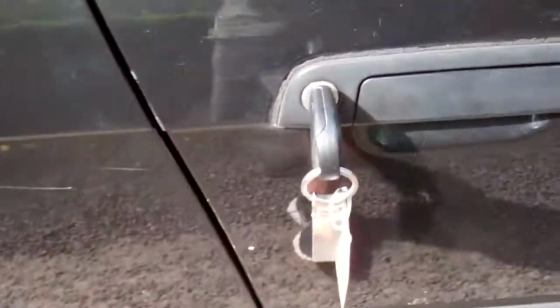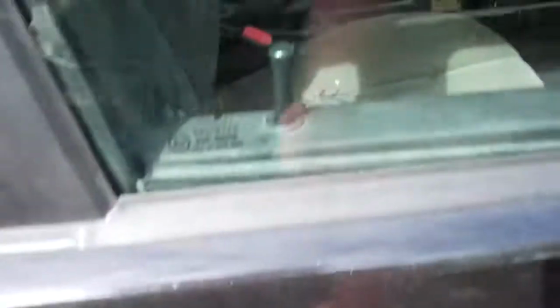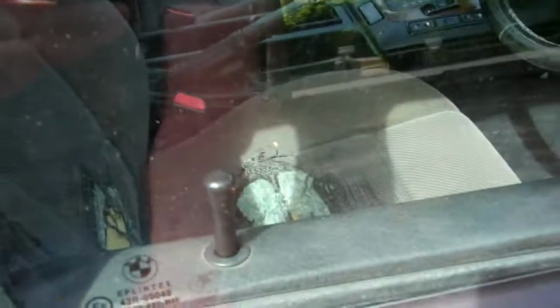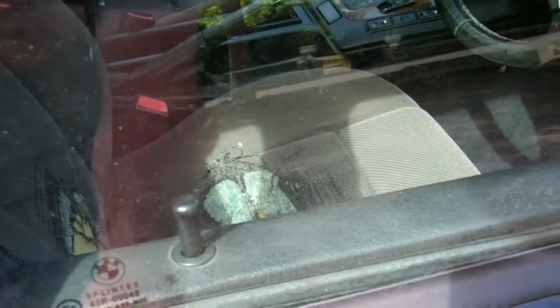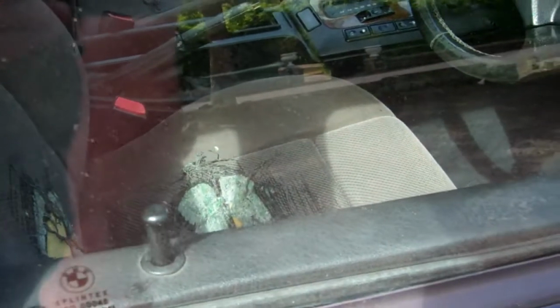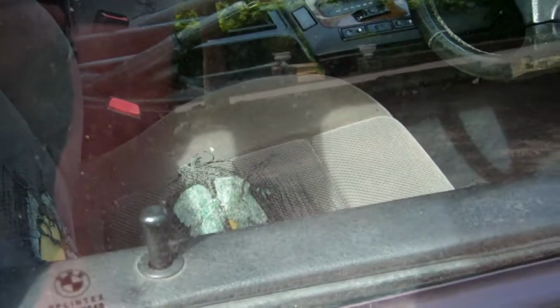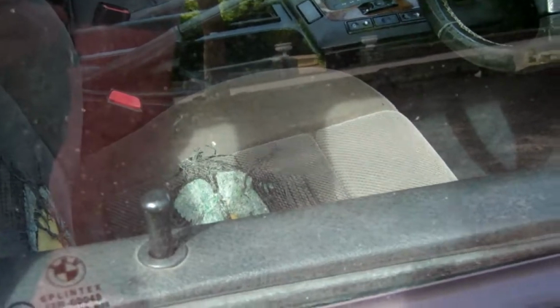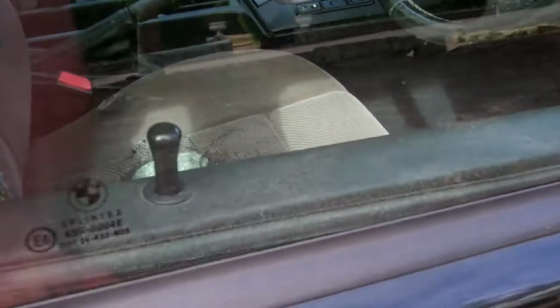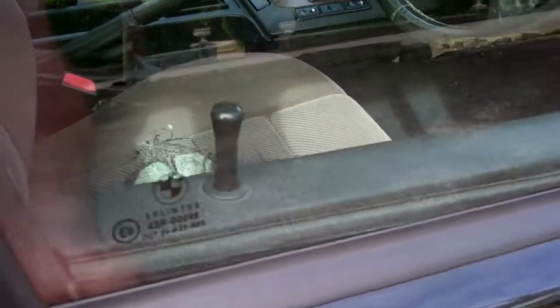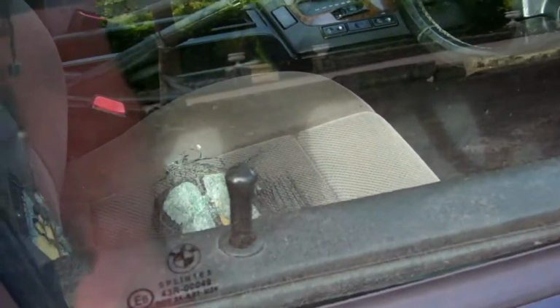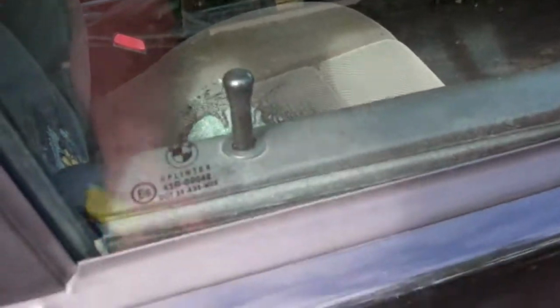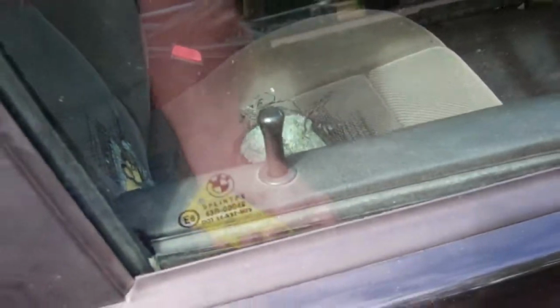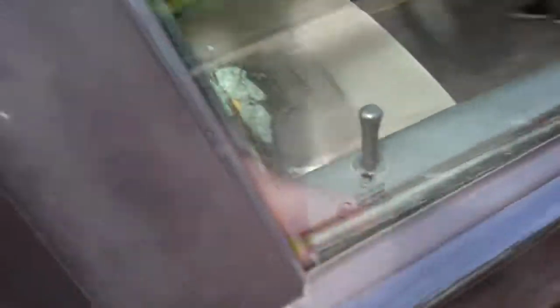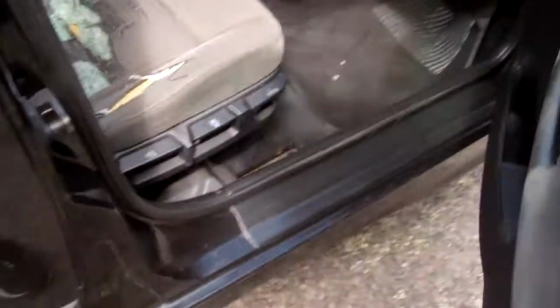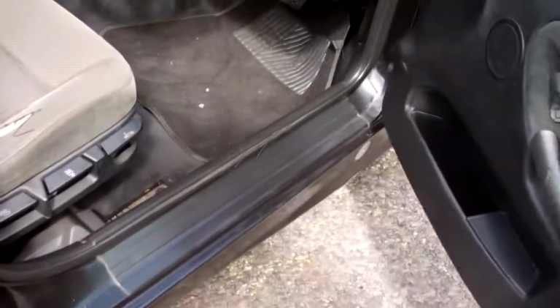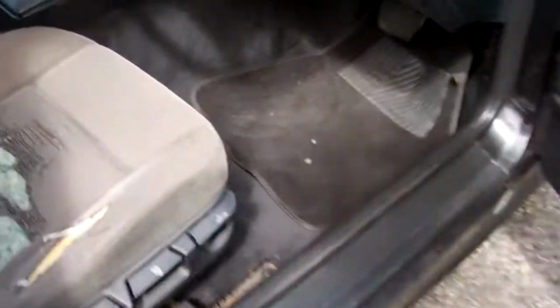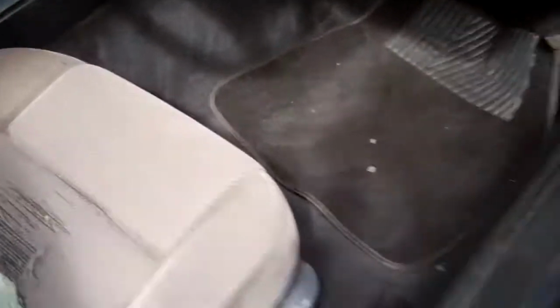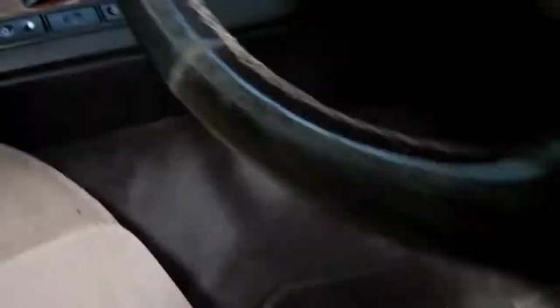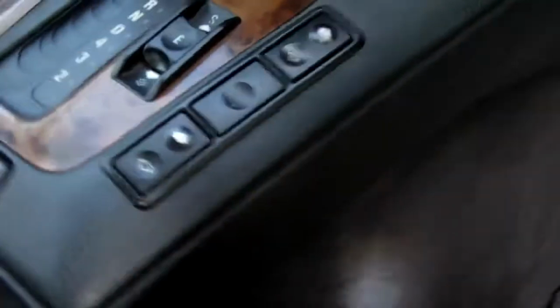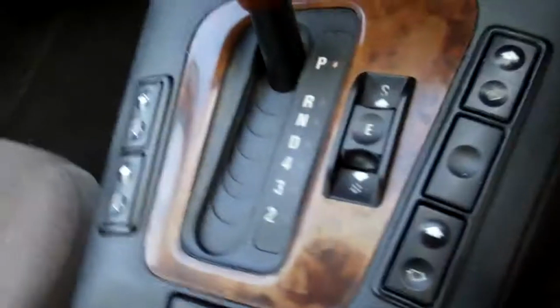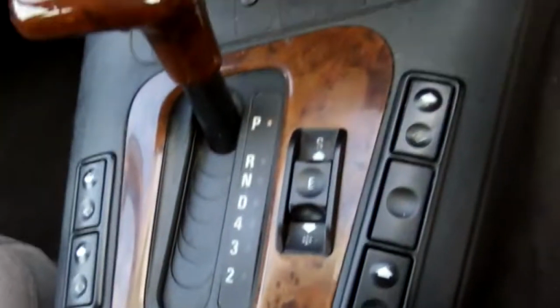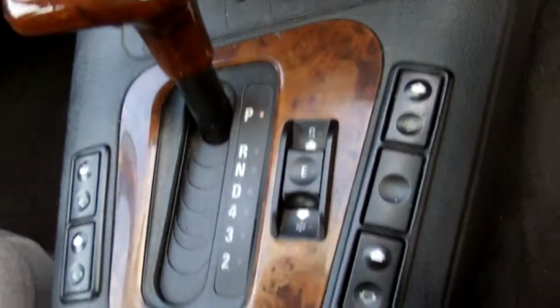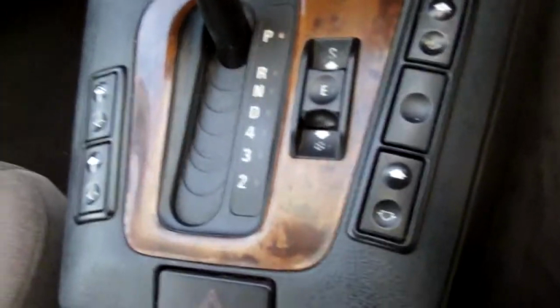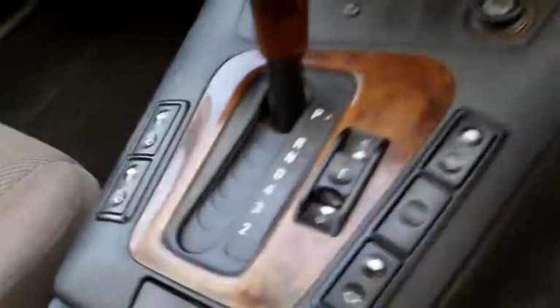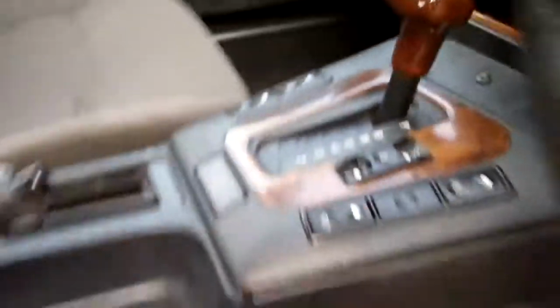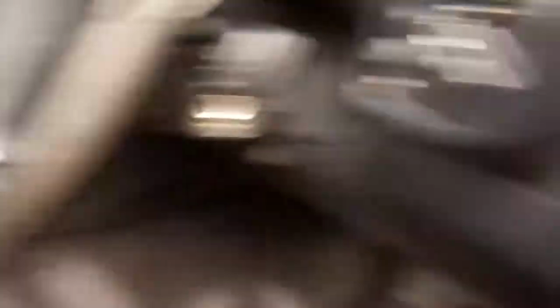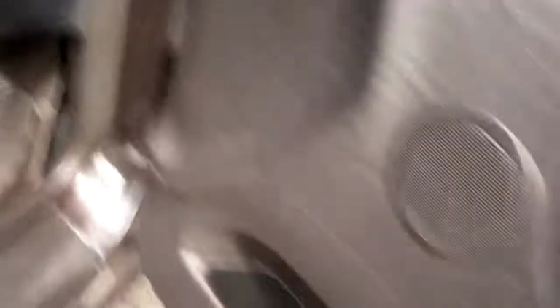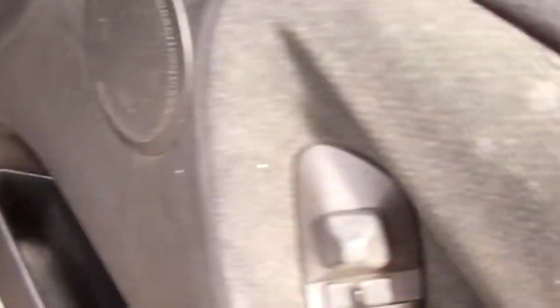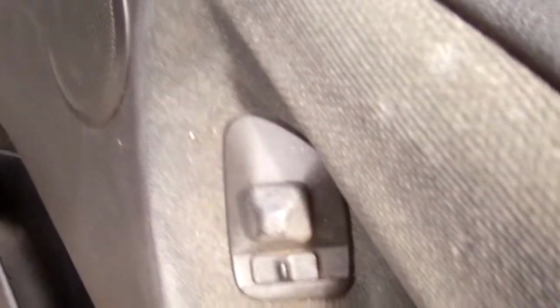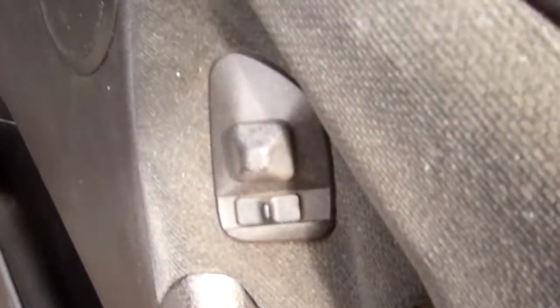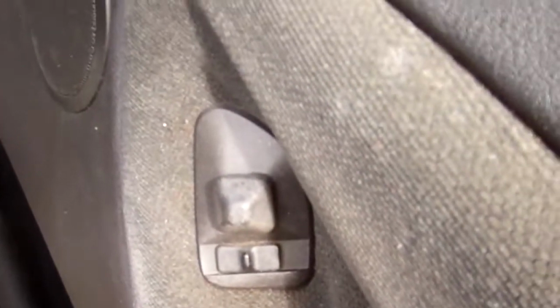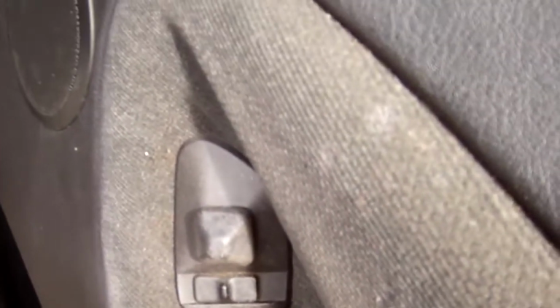We've got one key, and it works with your central locking. We've got full electric window controls and wing mirror controls.